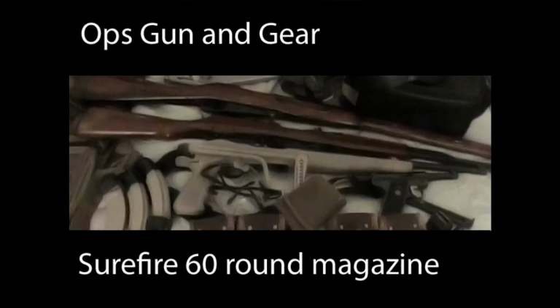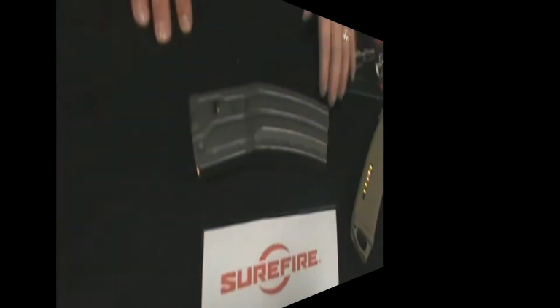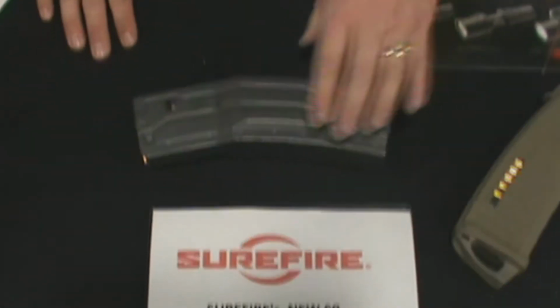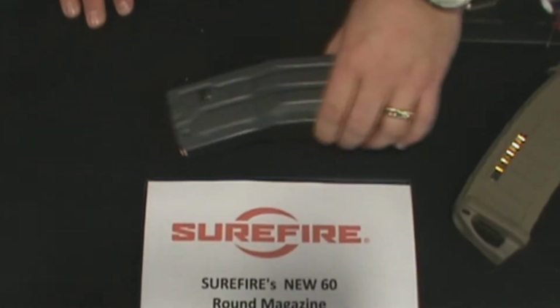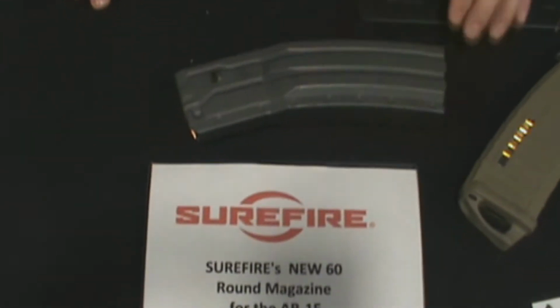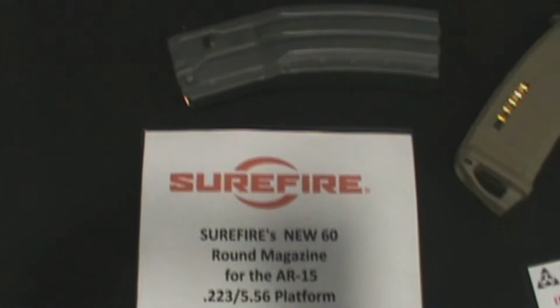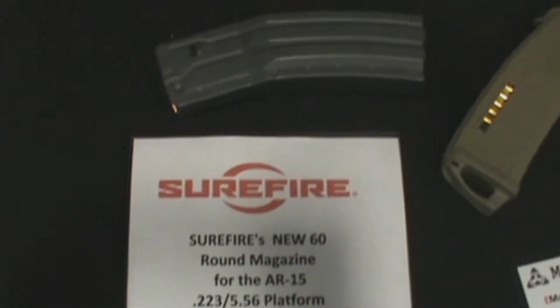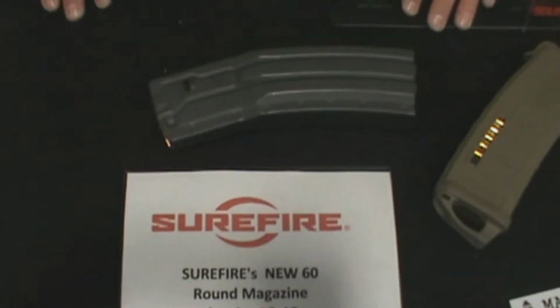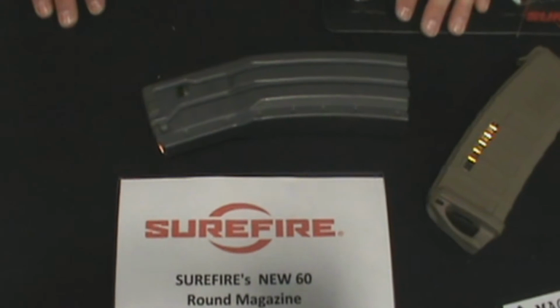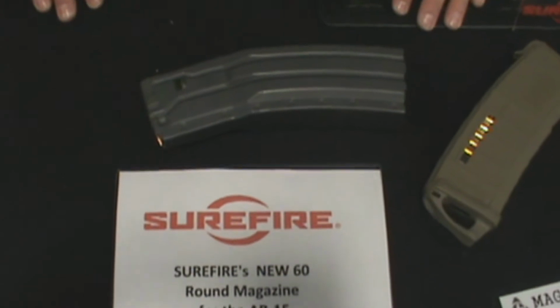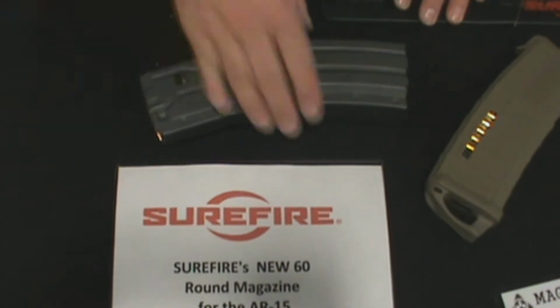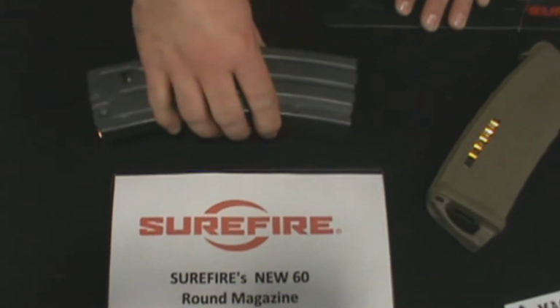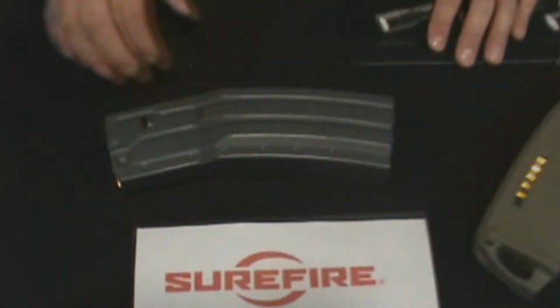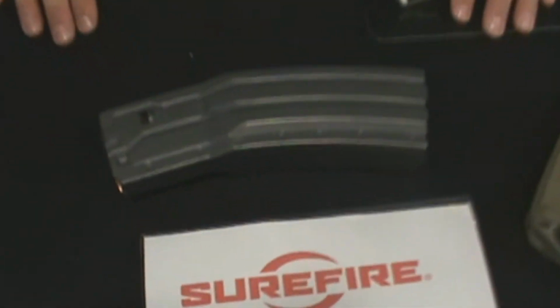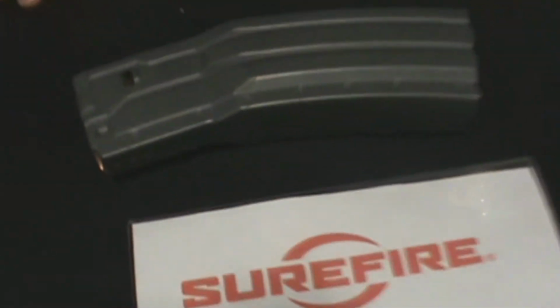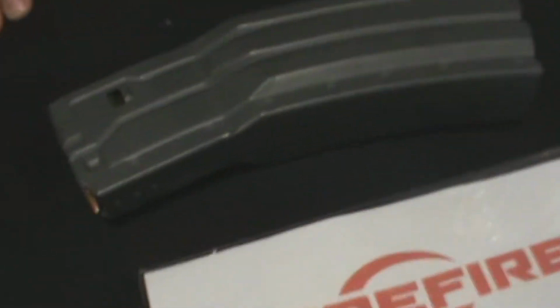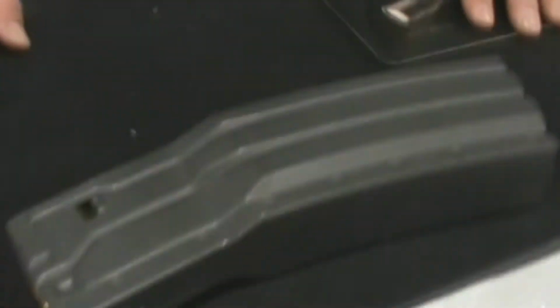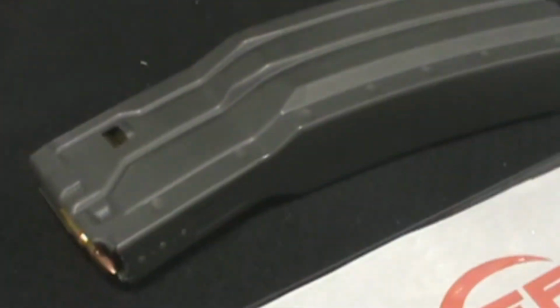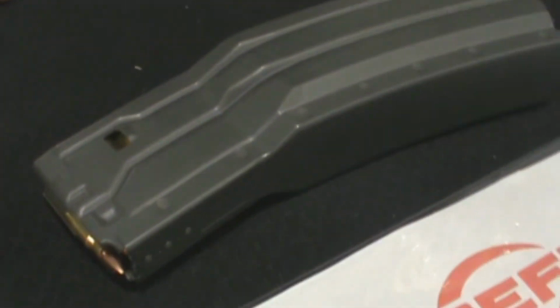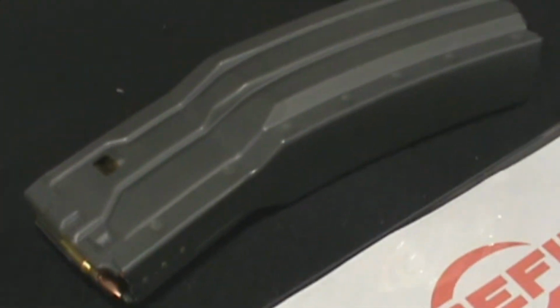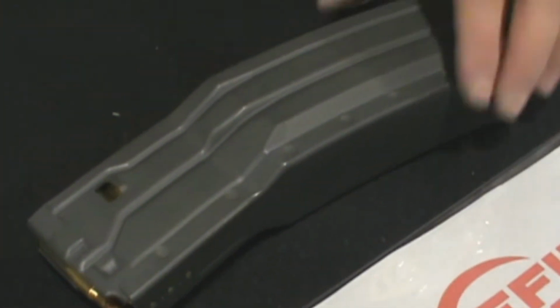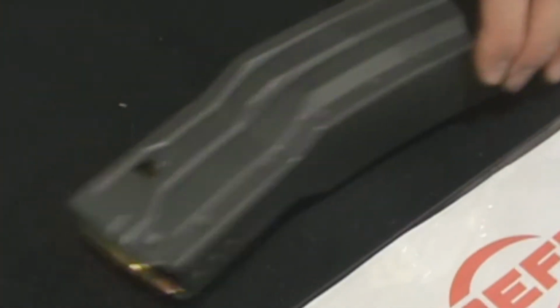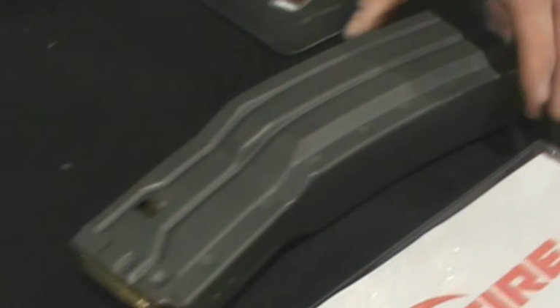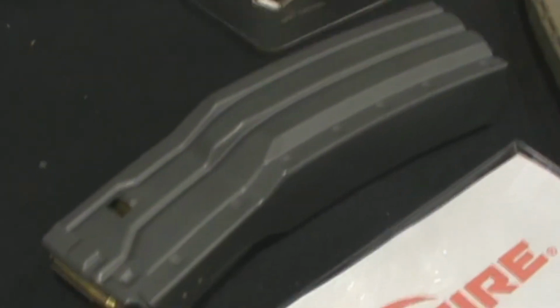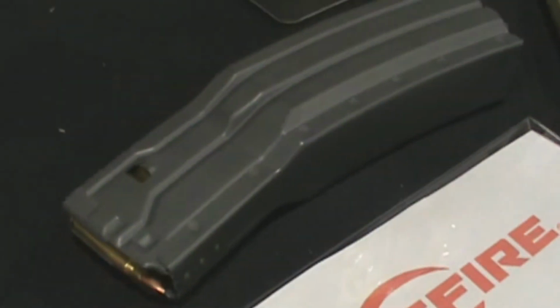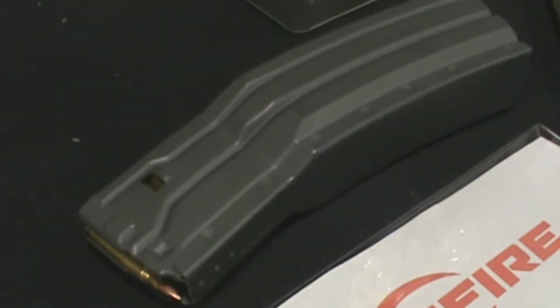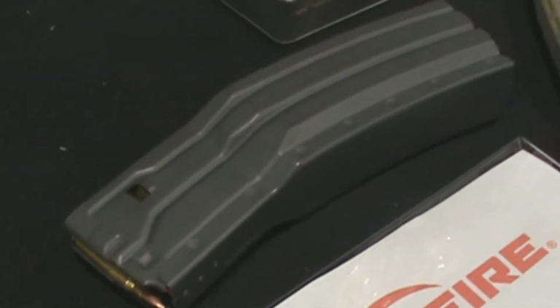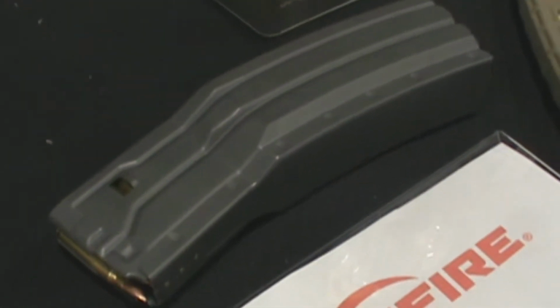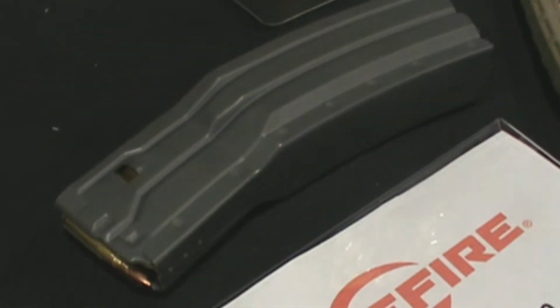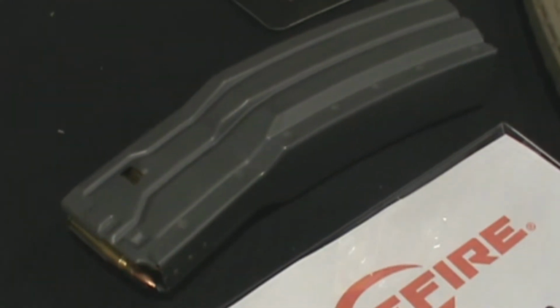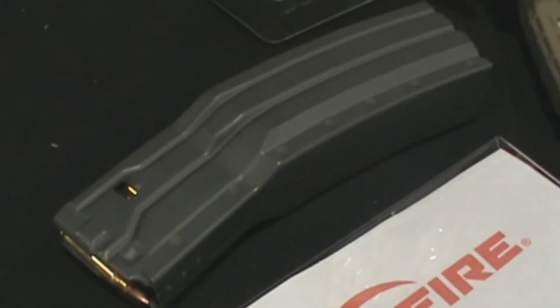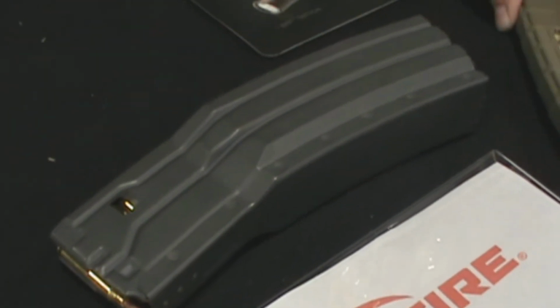Hi, I'm Greg with GSL Adventure Gear up in Clearfield, Utah. We've got the Crossroads of the West Gun Show. We're out of Clearfield. We are selling today for $90 — special gun show price.